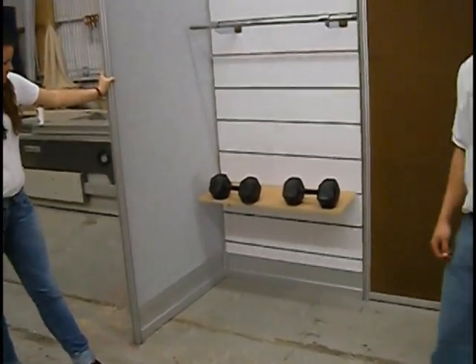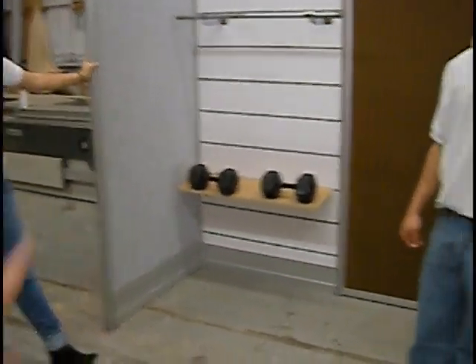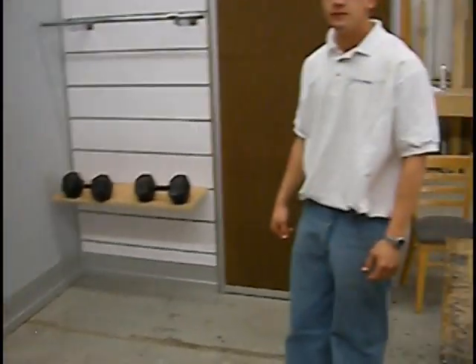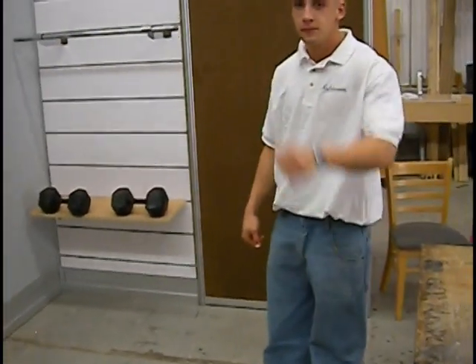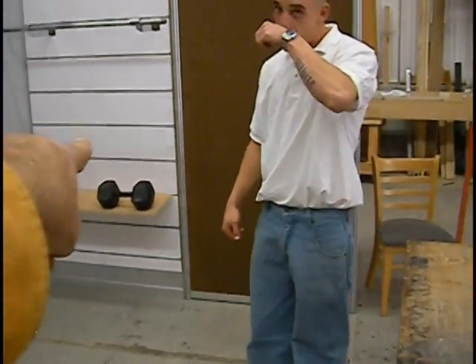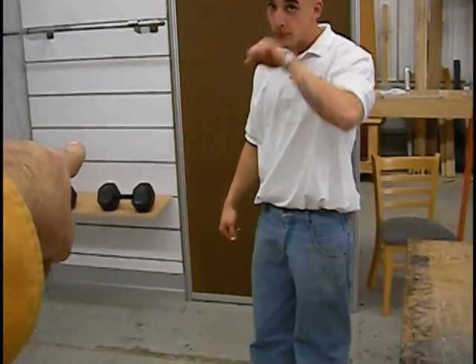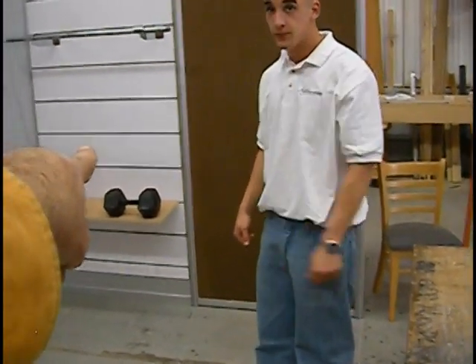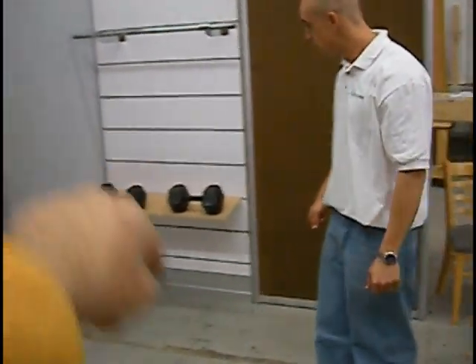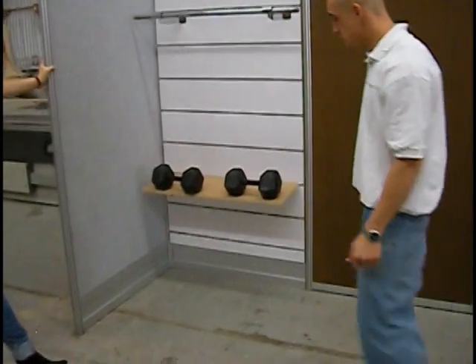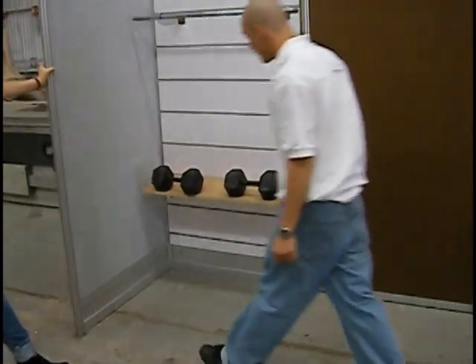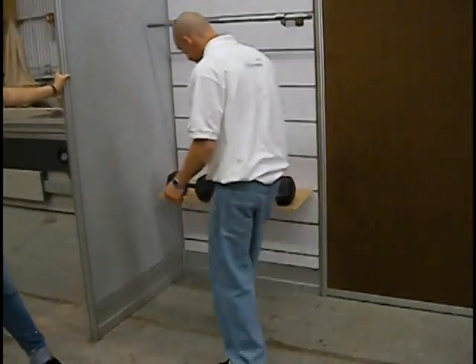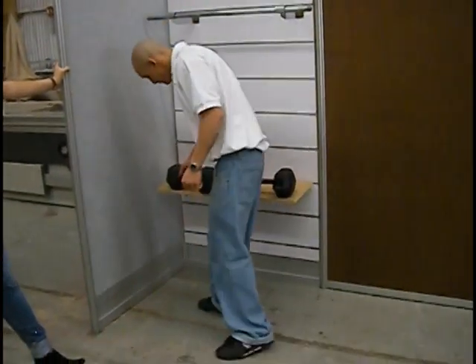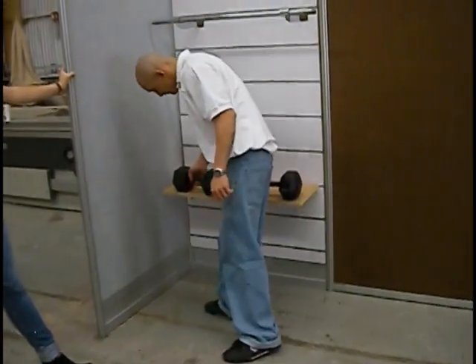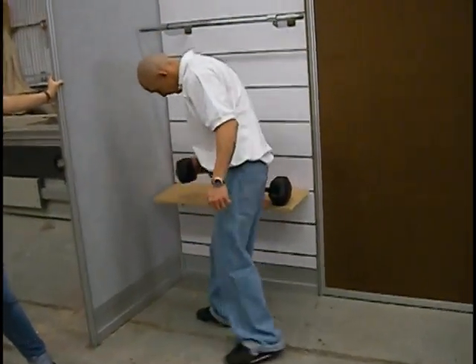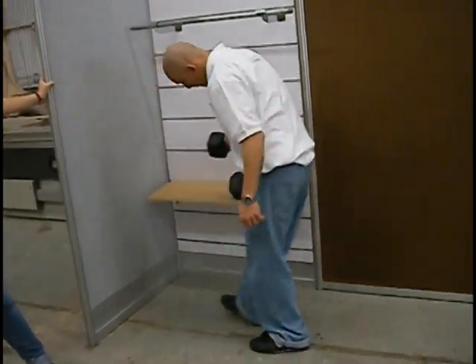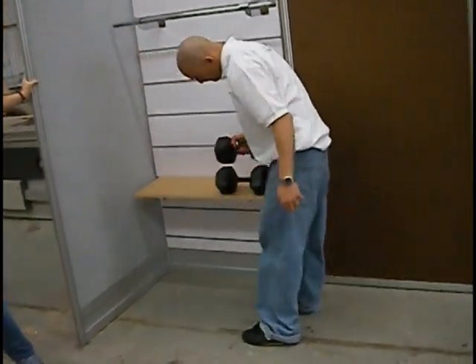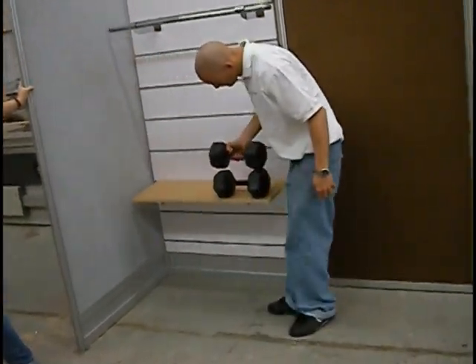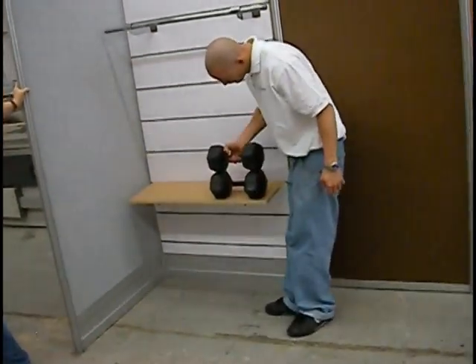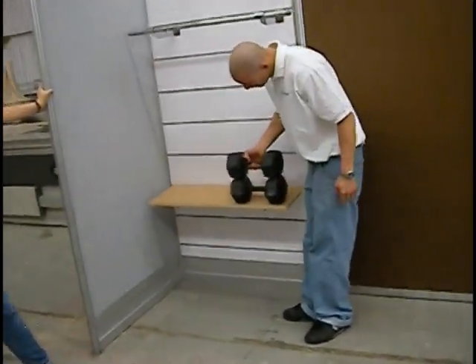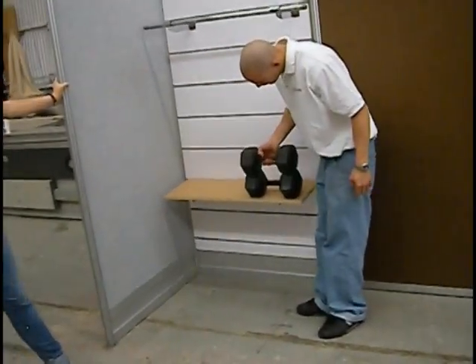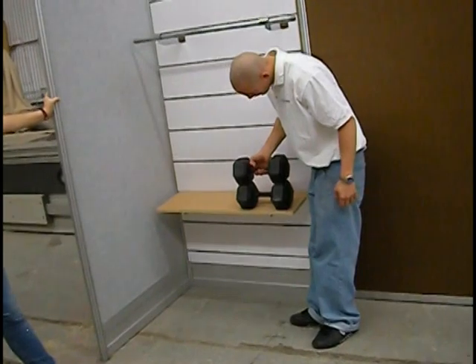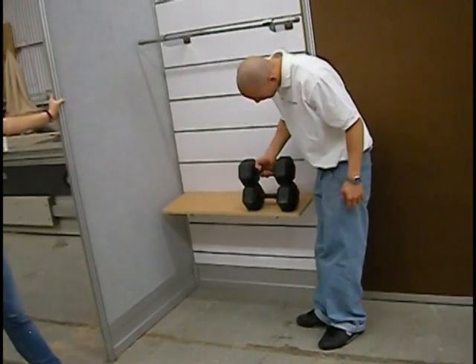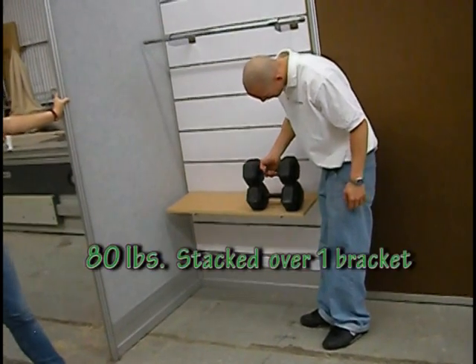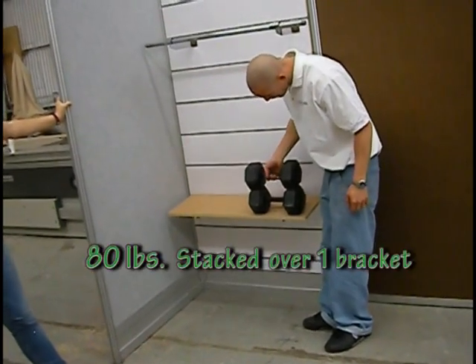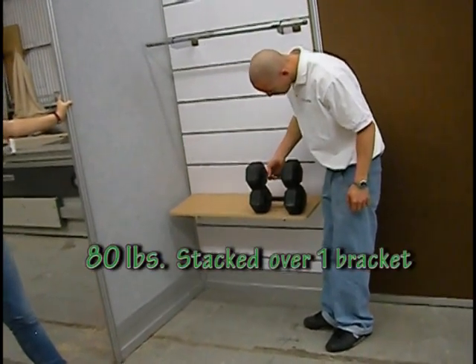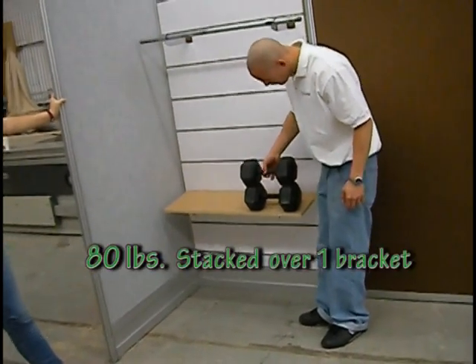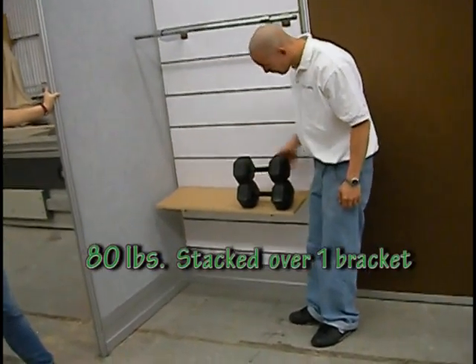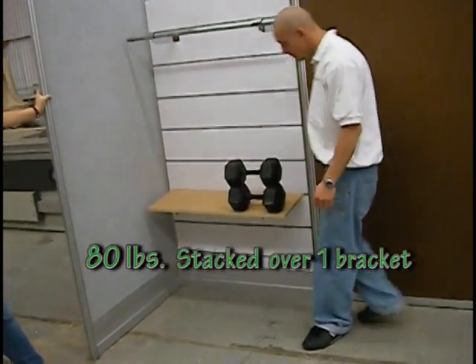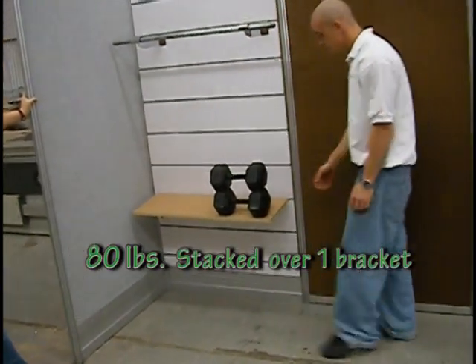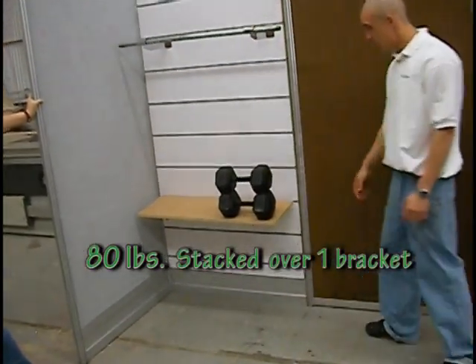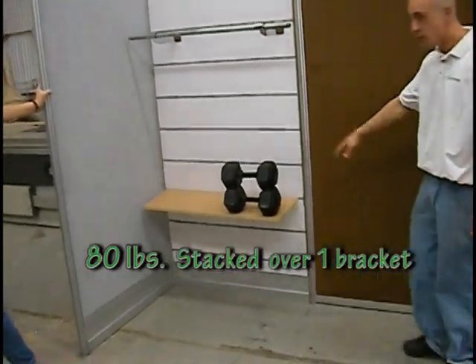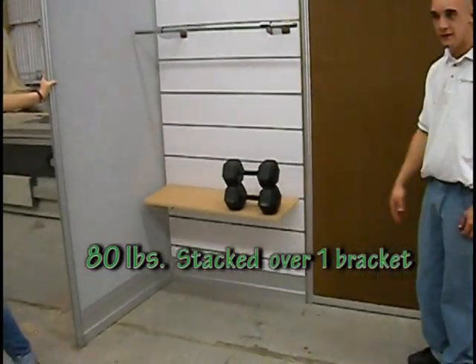Chris, can you put the other 80 pounds over the same bracket? Yes, sir. 80 pounds in one bracket.